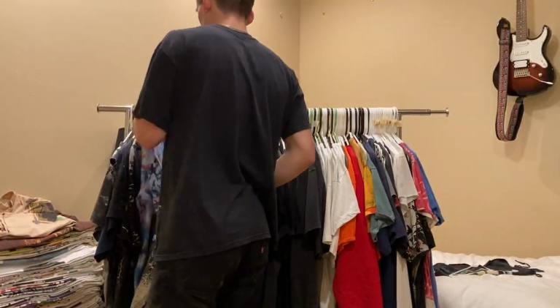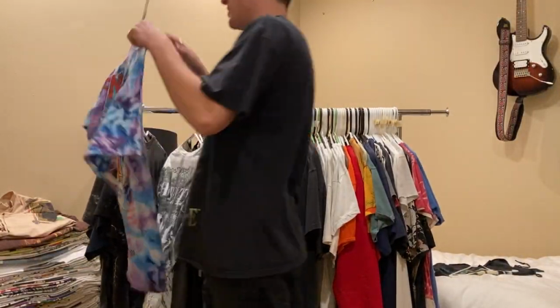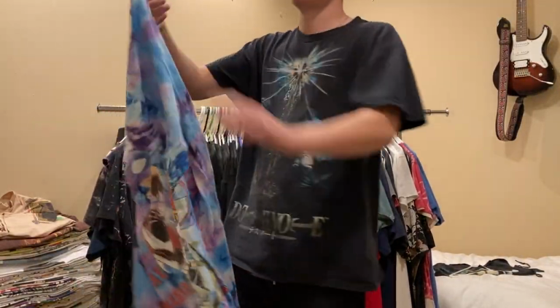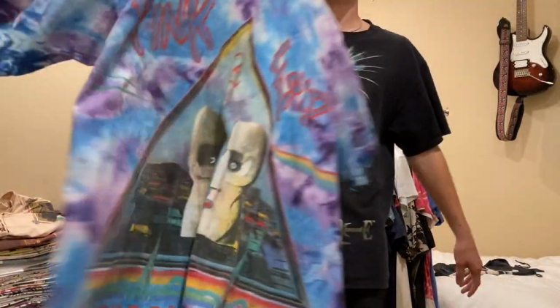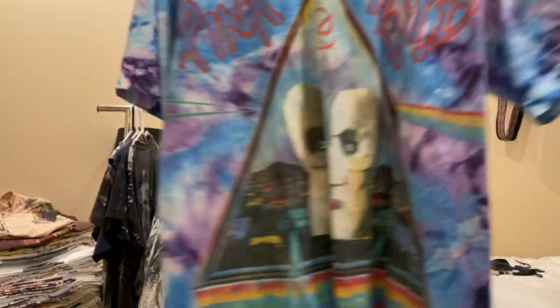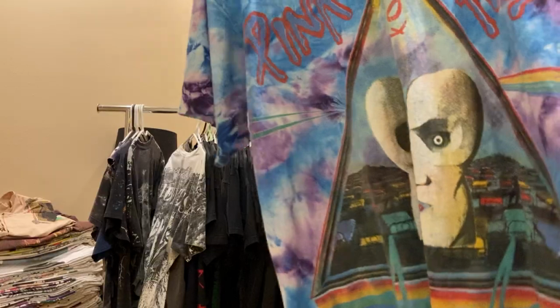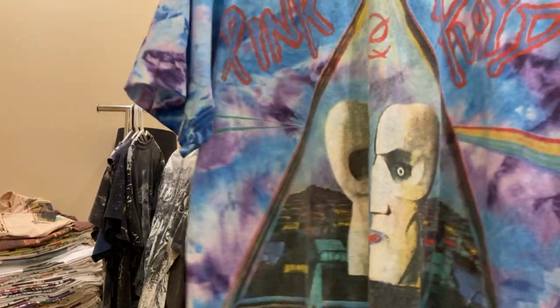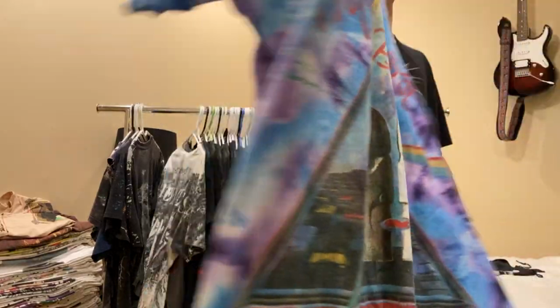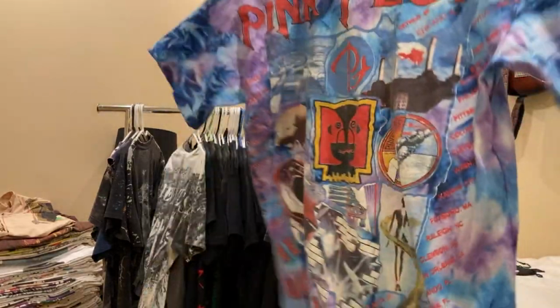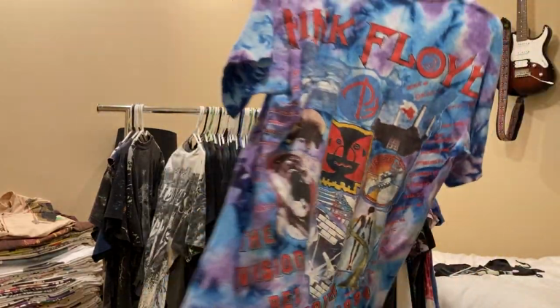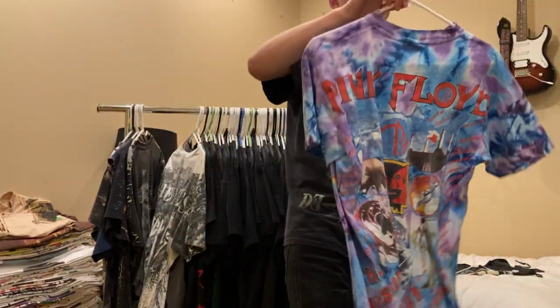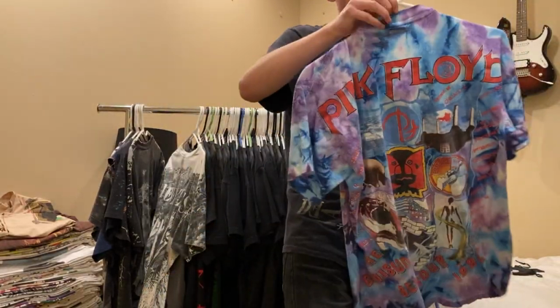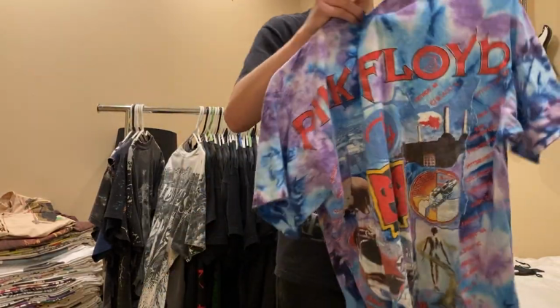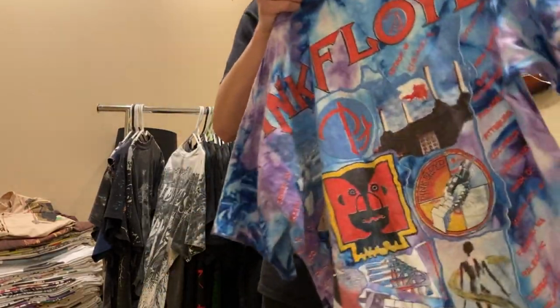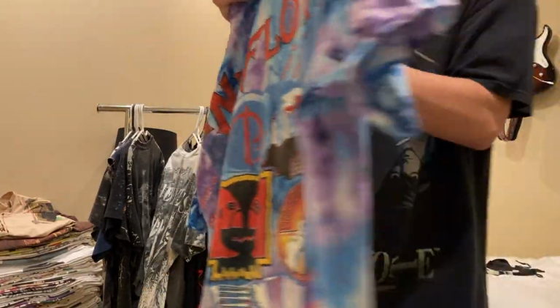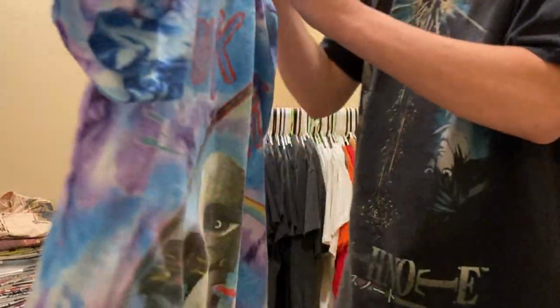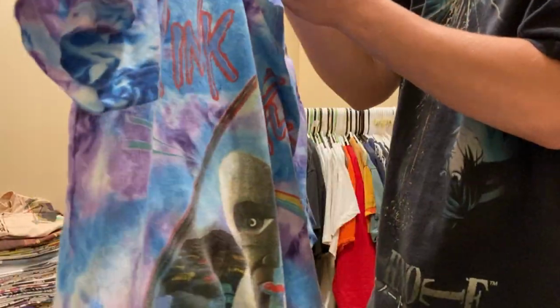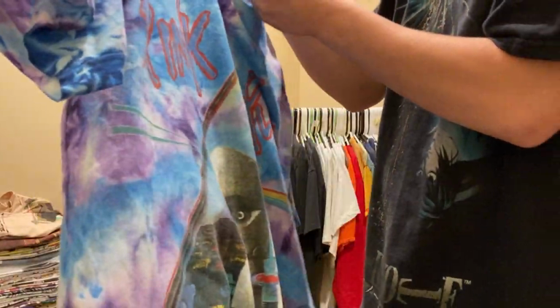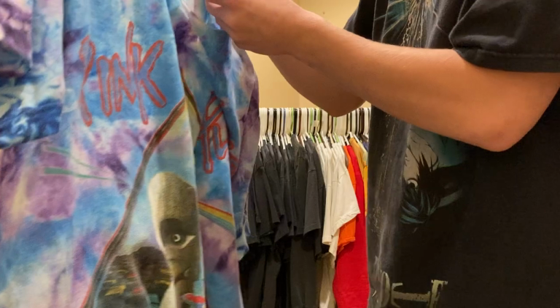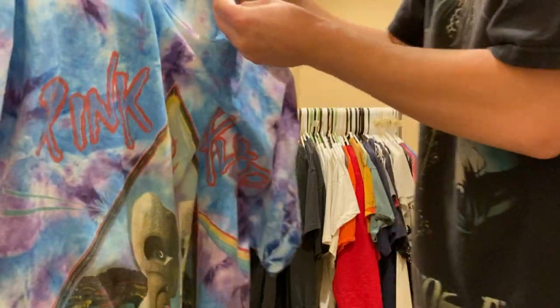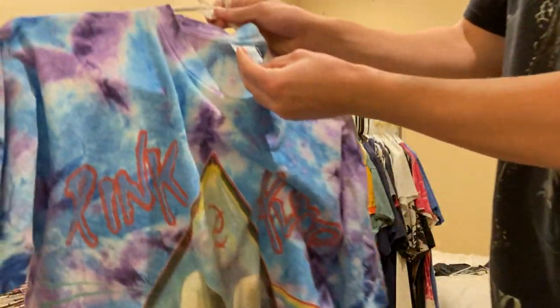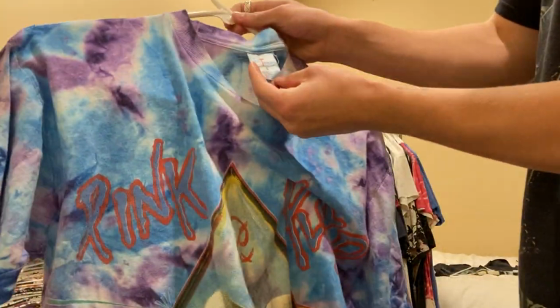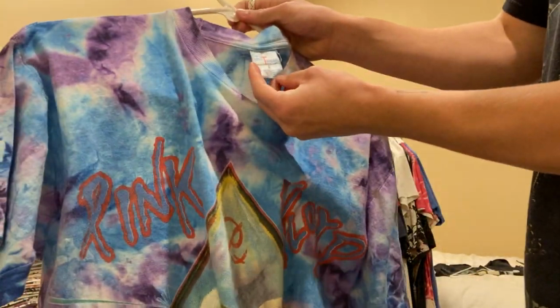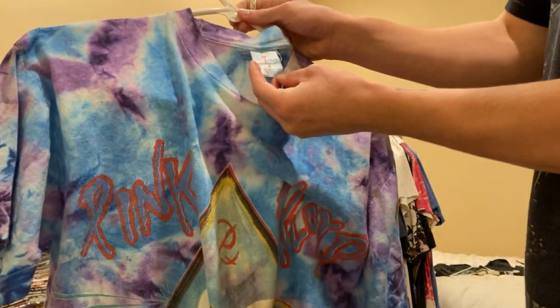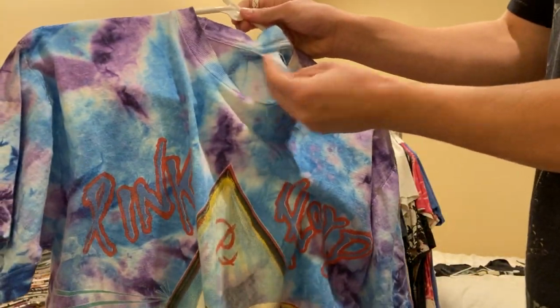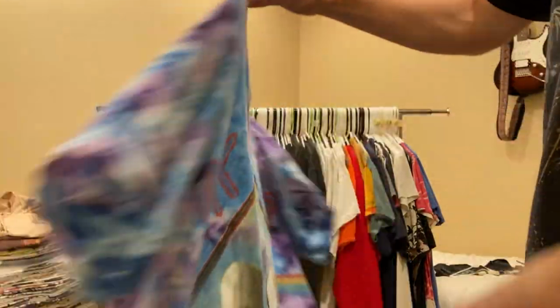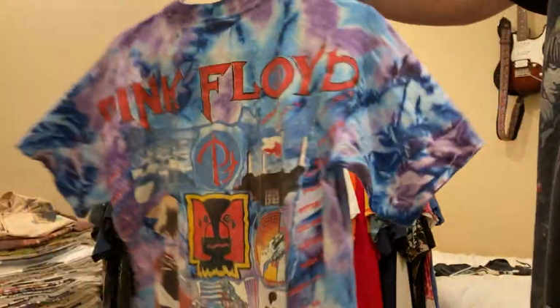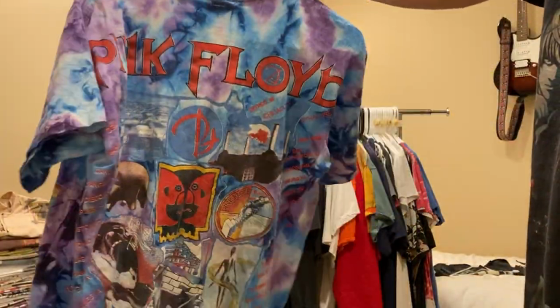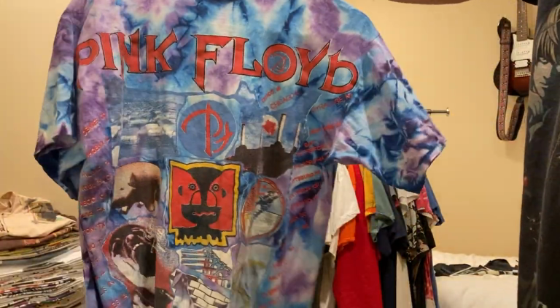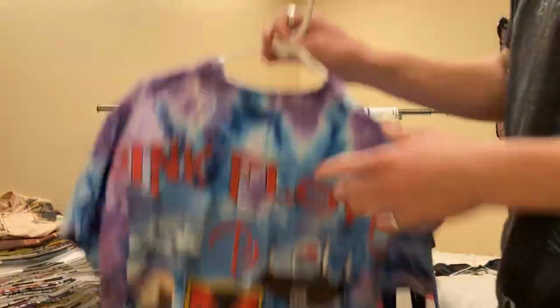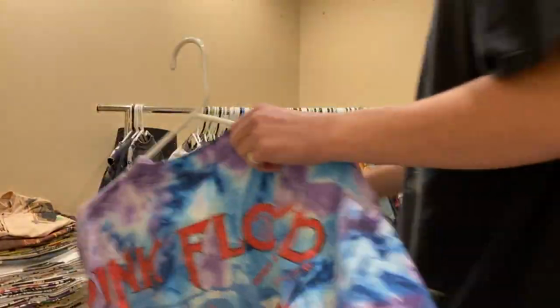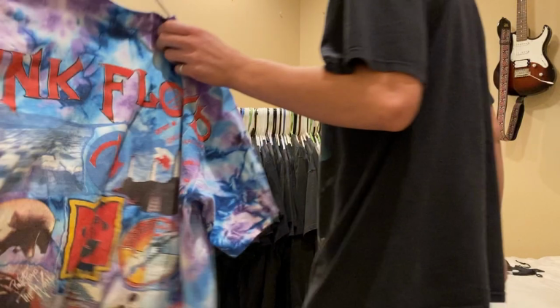Next is a Pink Floyd tee, front and back print. It's on the Short Hills, size large. Single stitch, really nice.